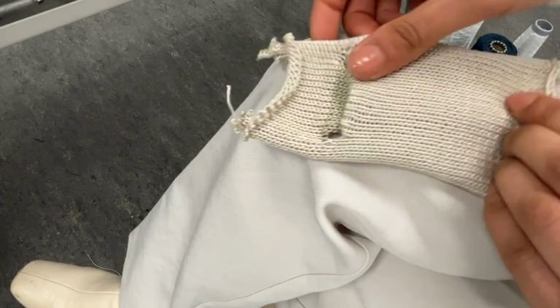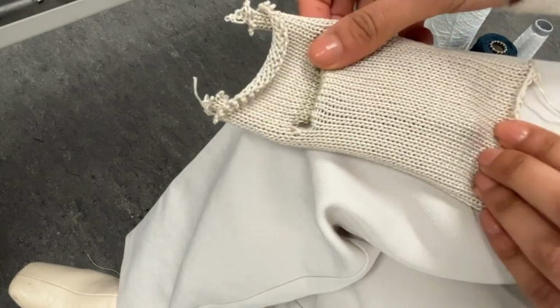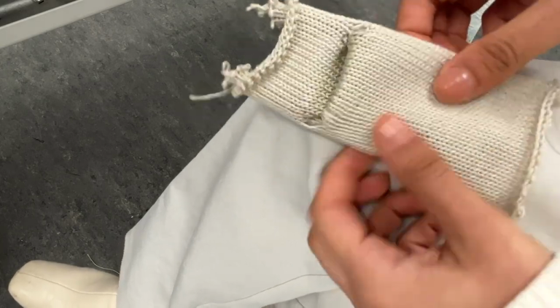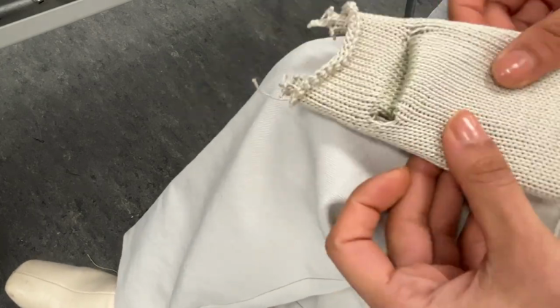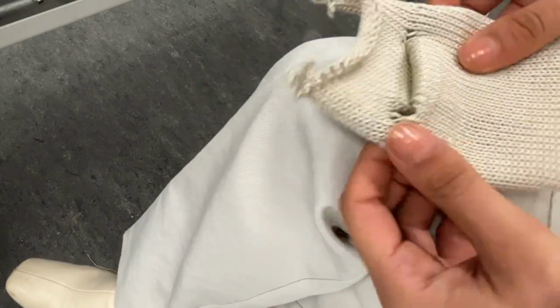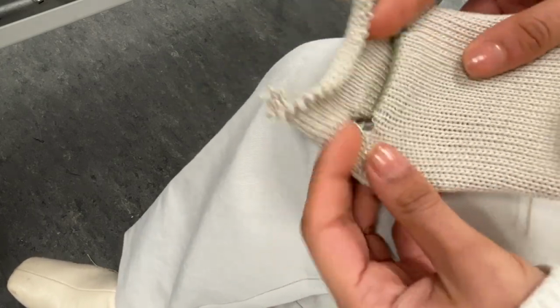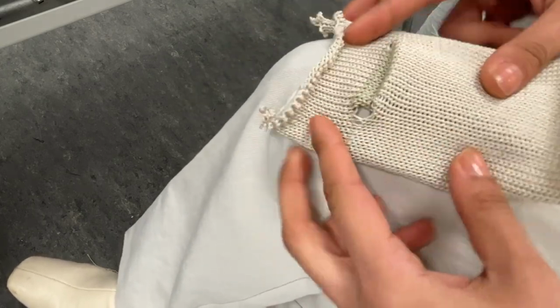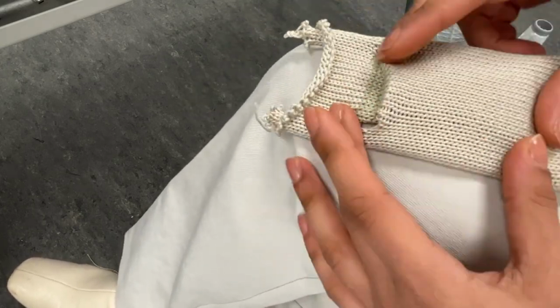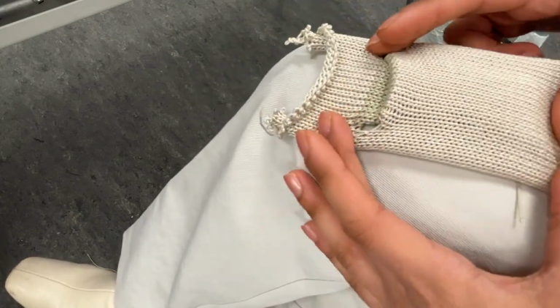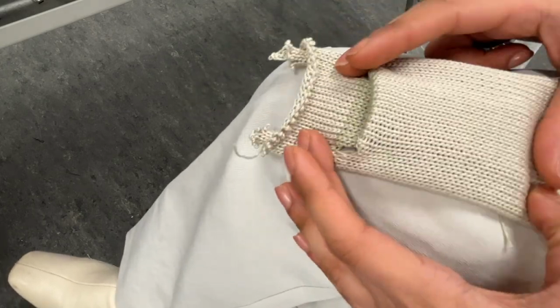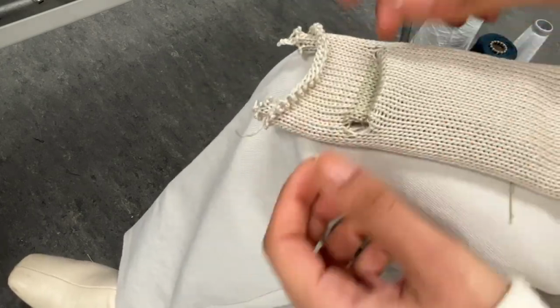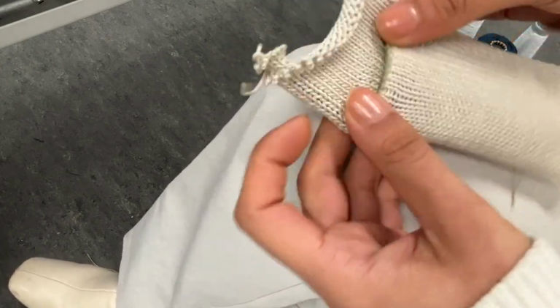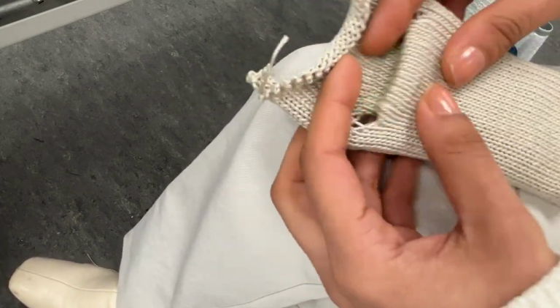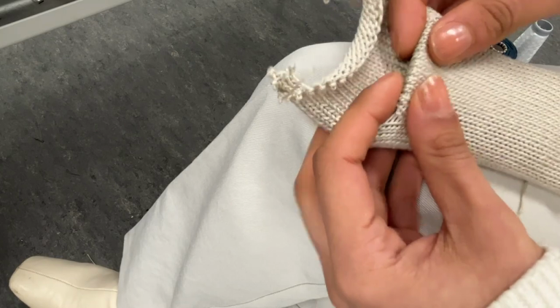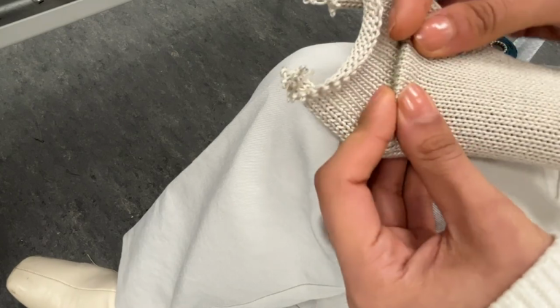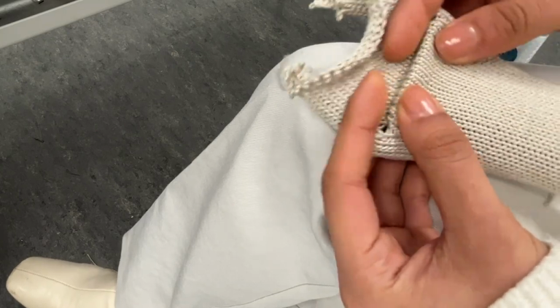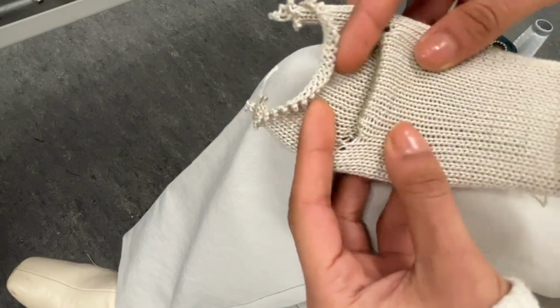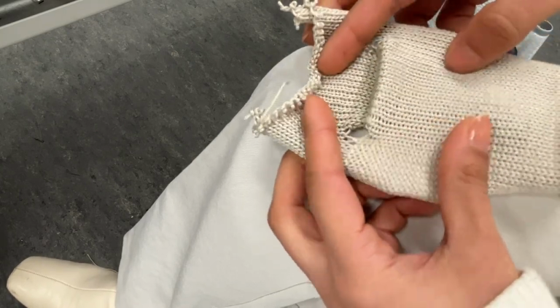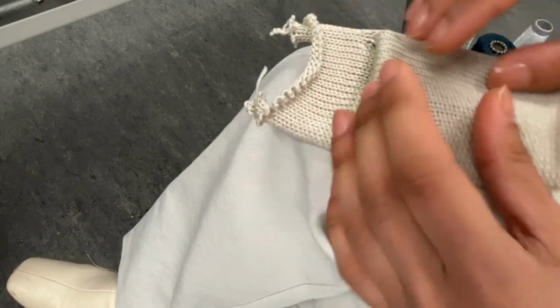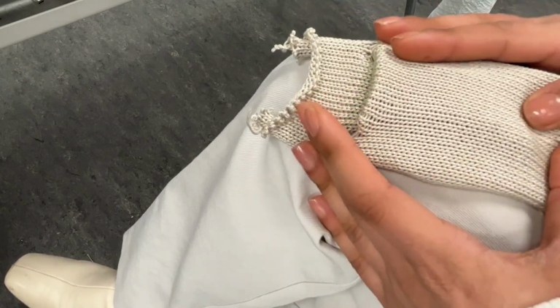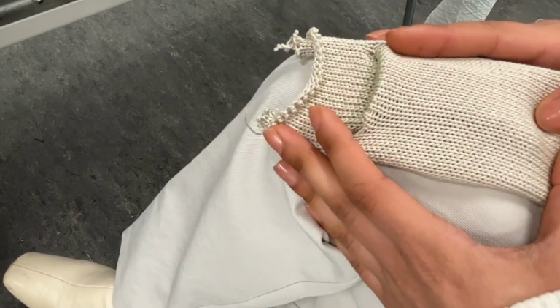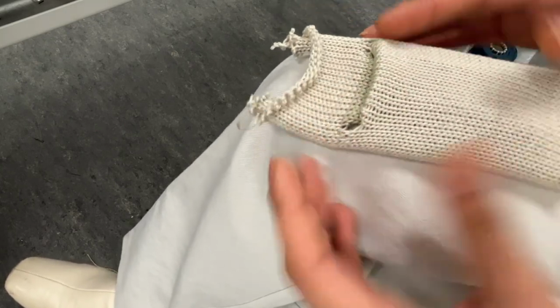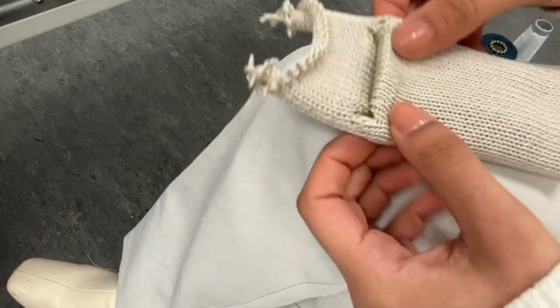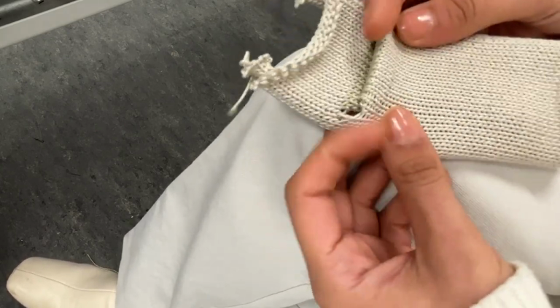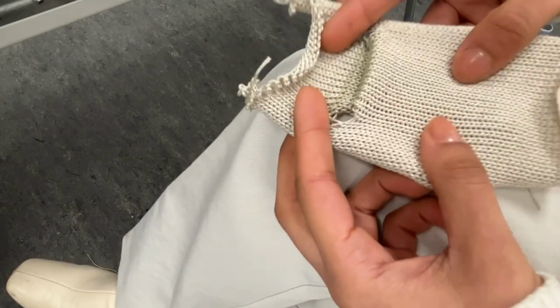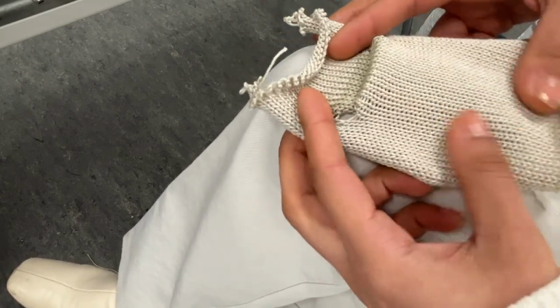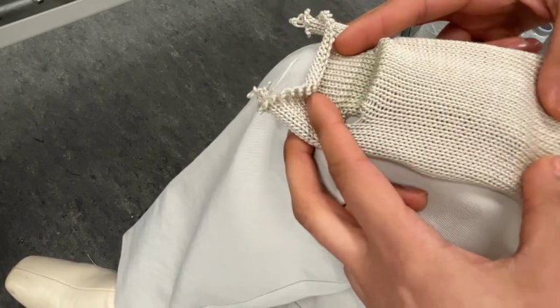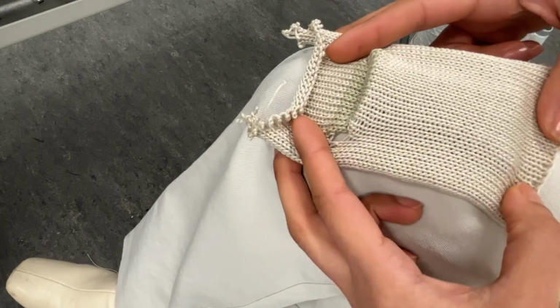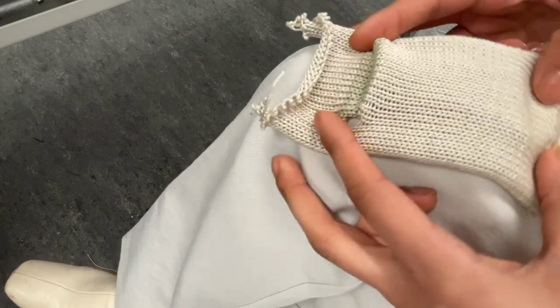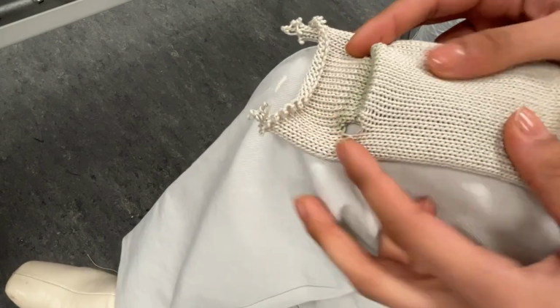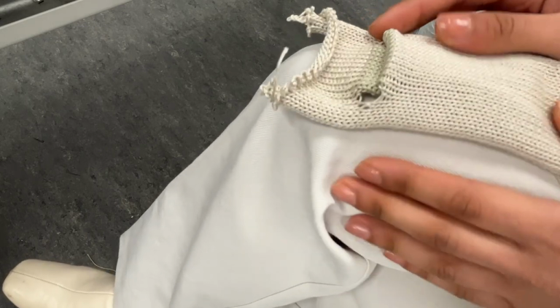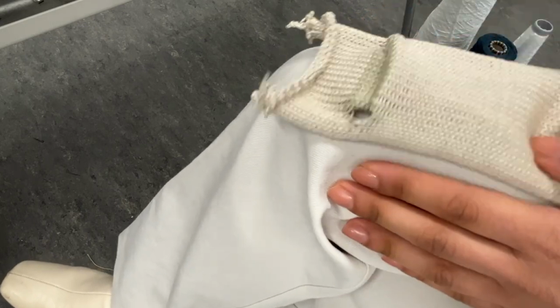I hope that was helpful. I'm going to do another video of a patch pocket just to show you another example. If you do have any questions, leave them in the comments below or DM me. Happy knitting, bye!